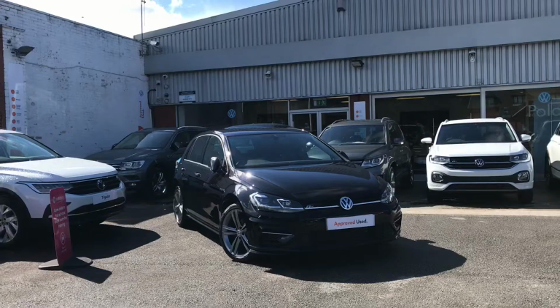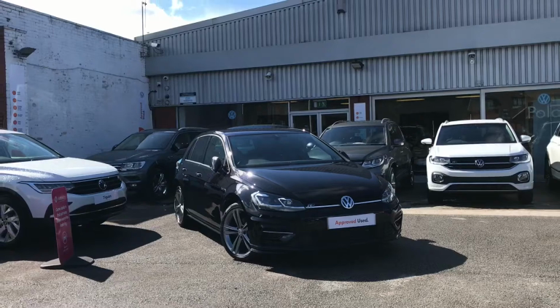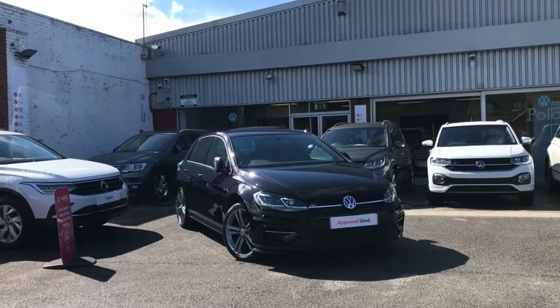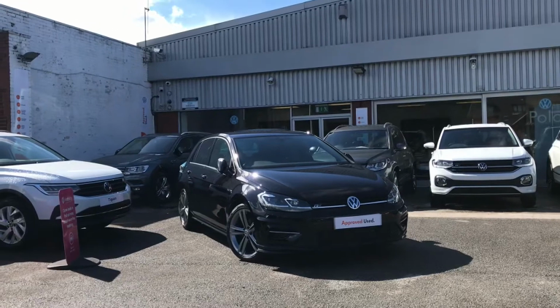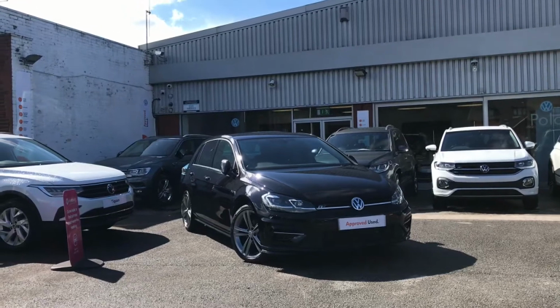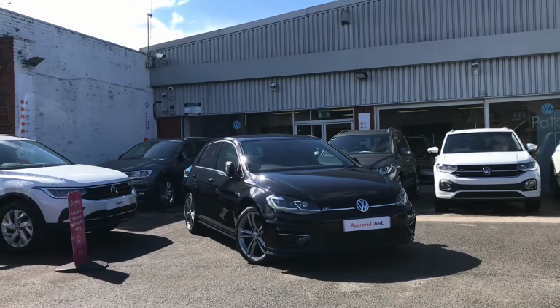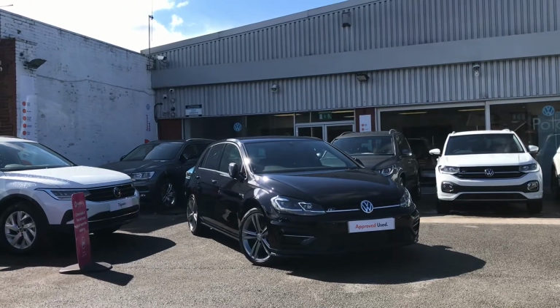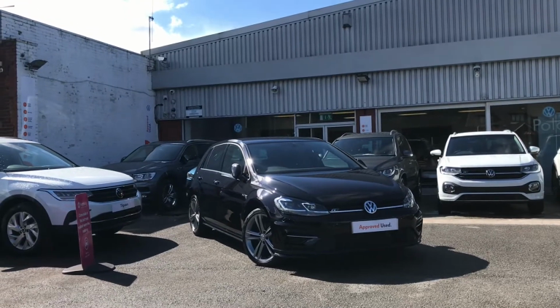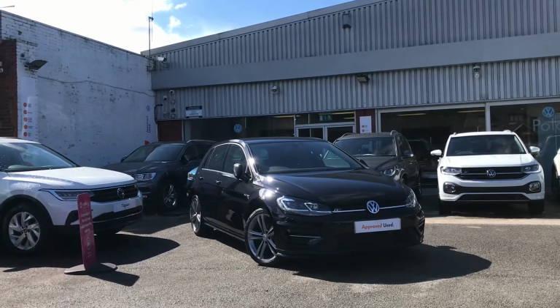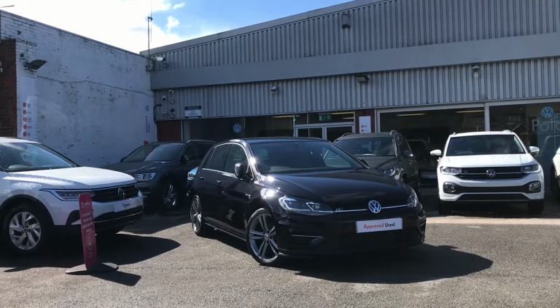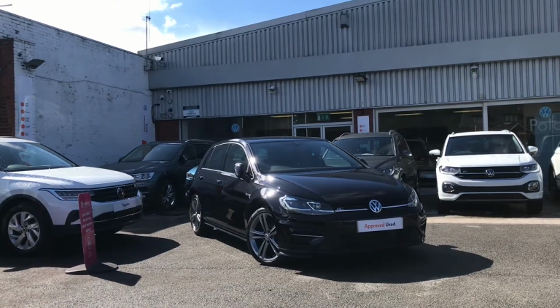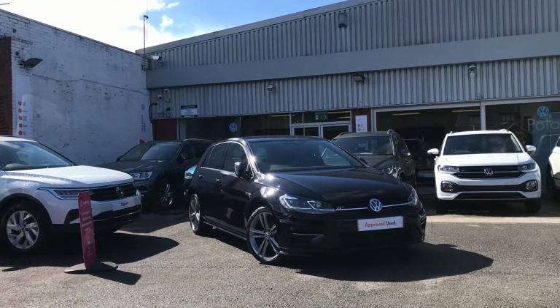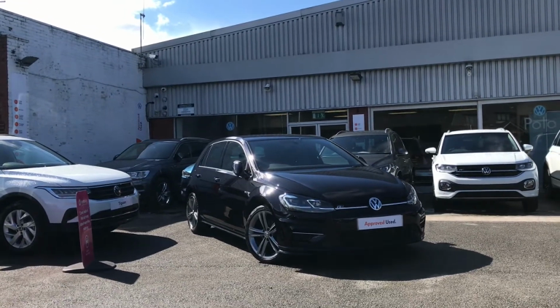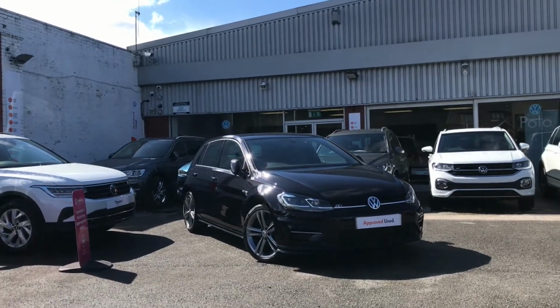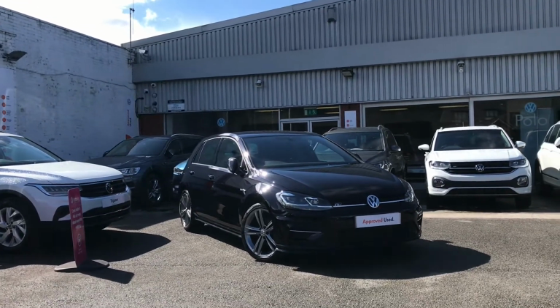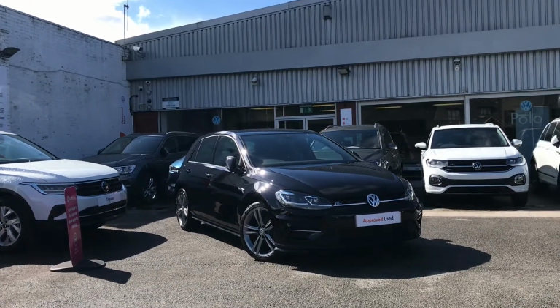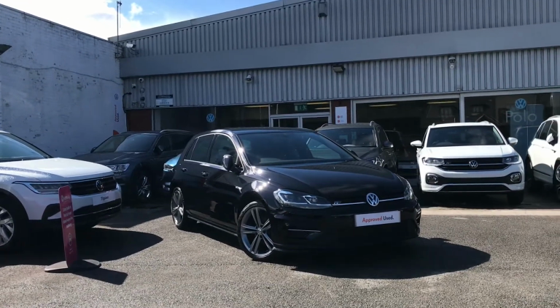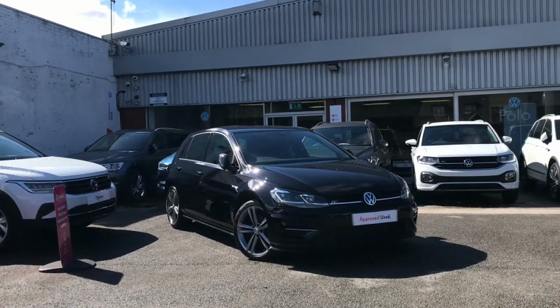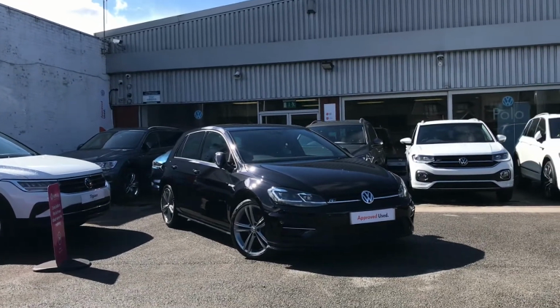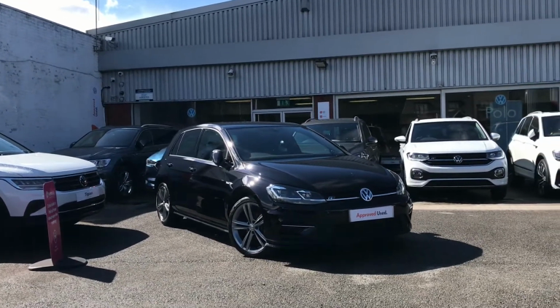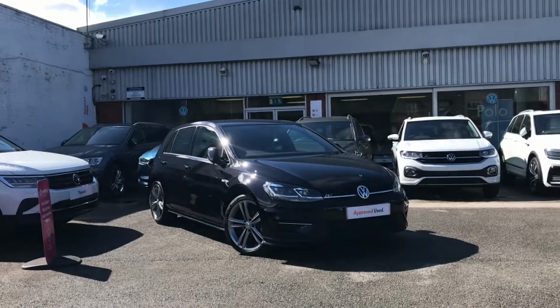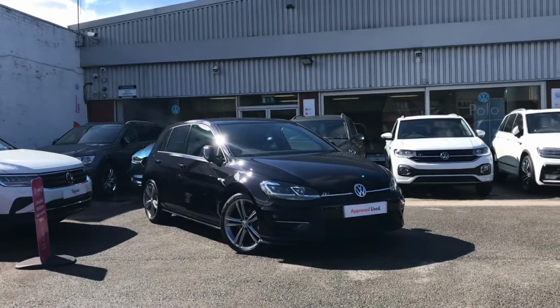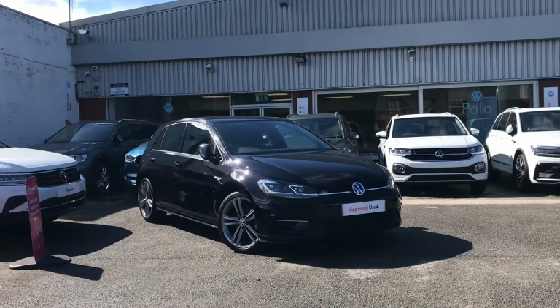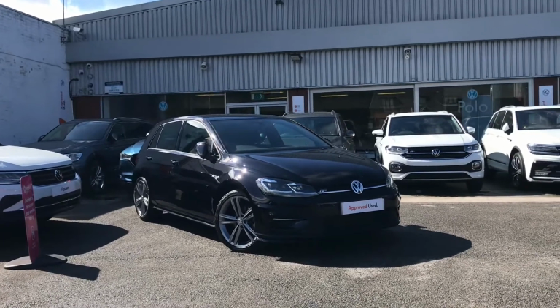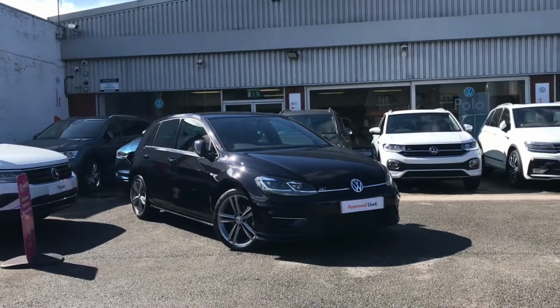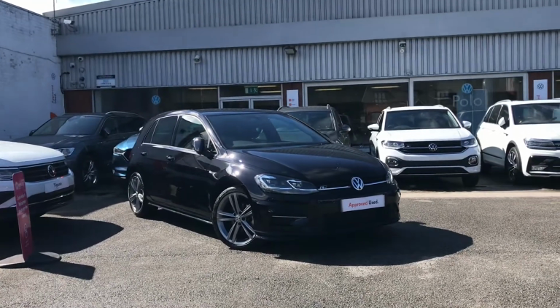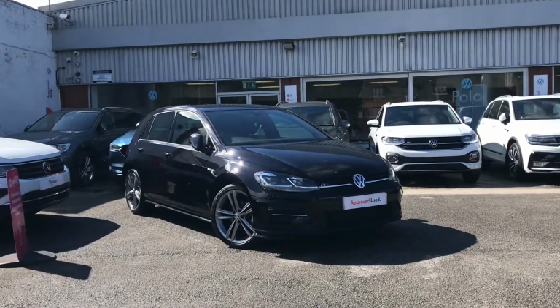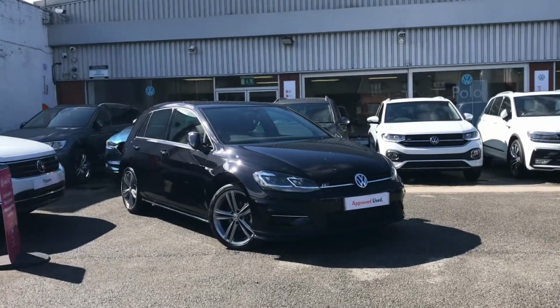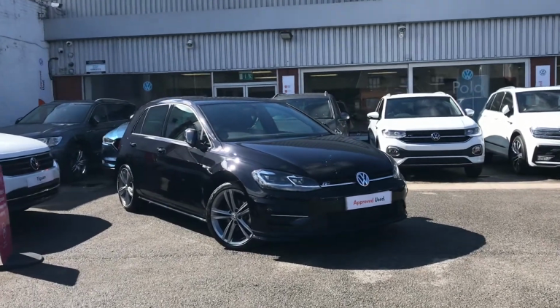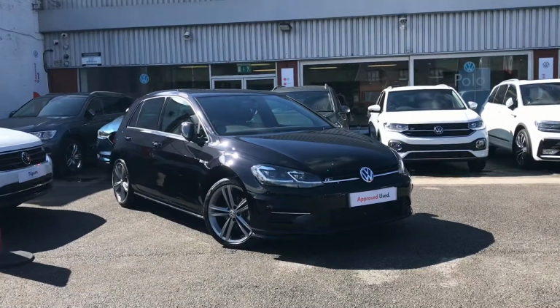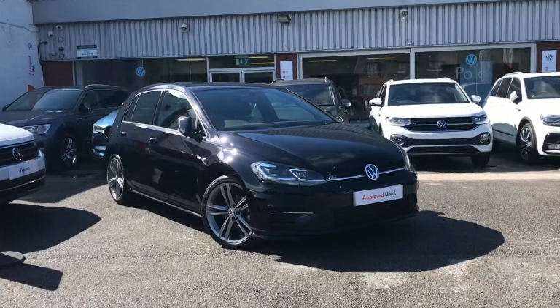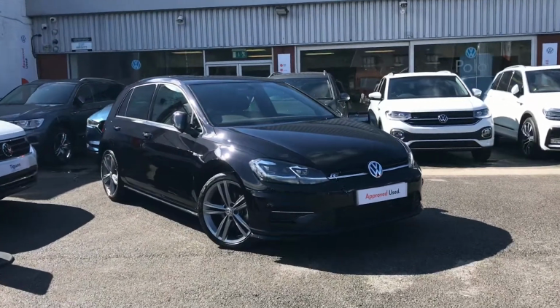Hello from Olden Volkswagen. Here we have the approved used Volkswagen Golf R-Line Edition 2.0 TDI at 150 PS in our beautiful deep black pearl finish.